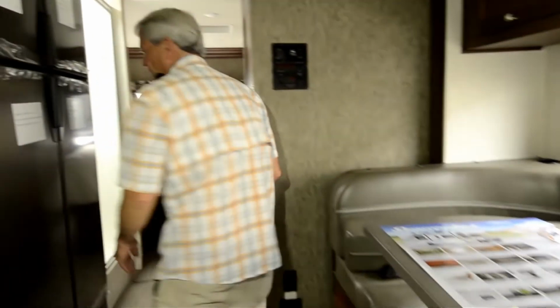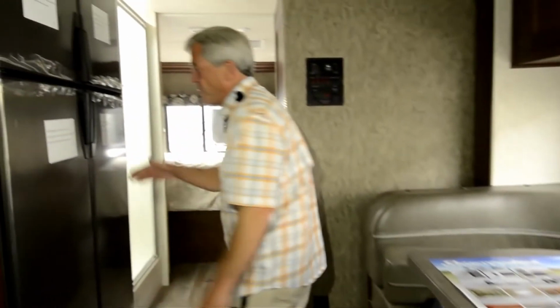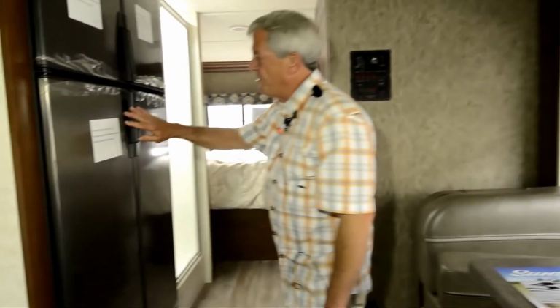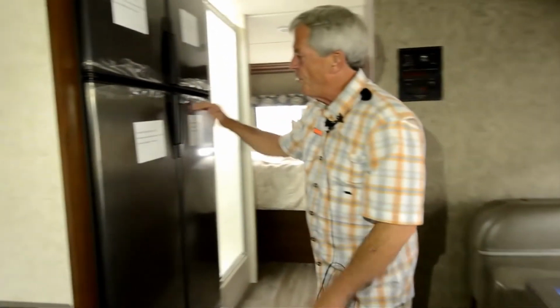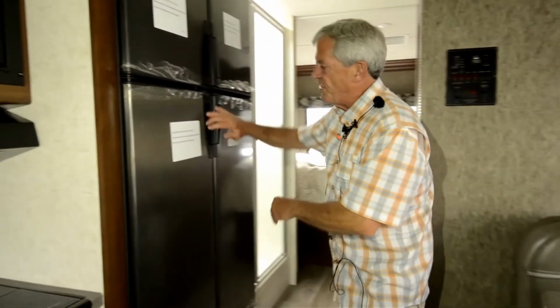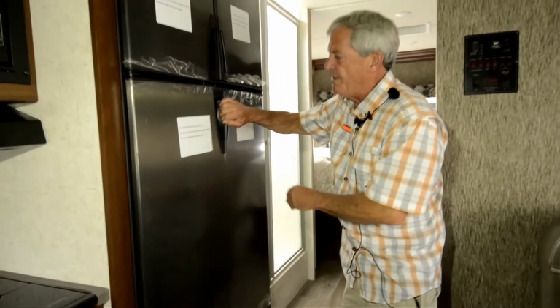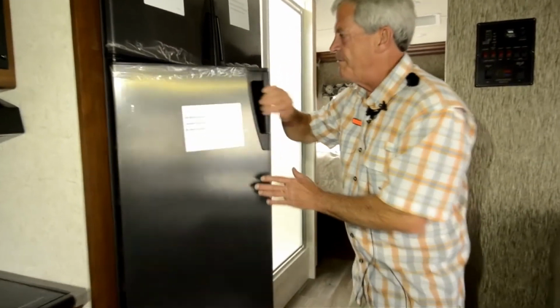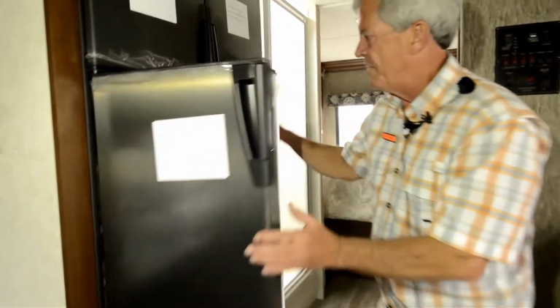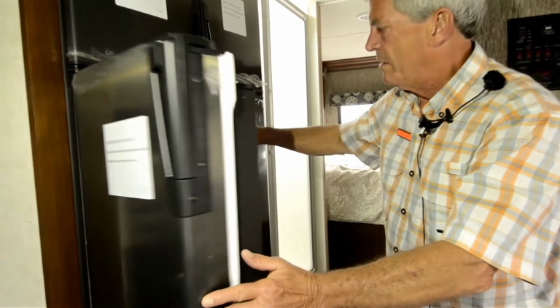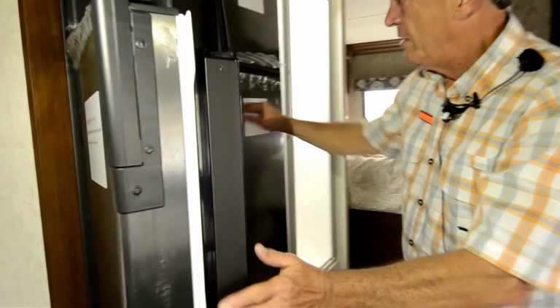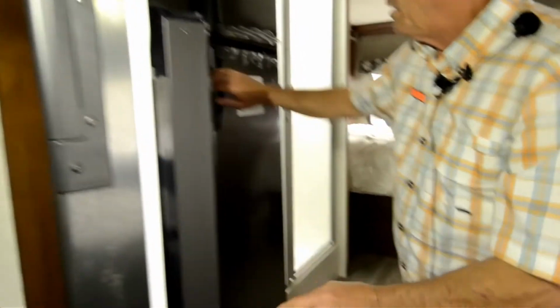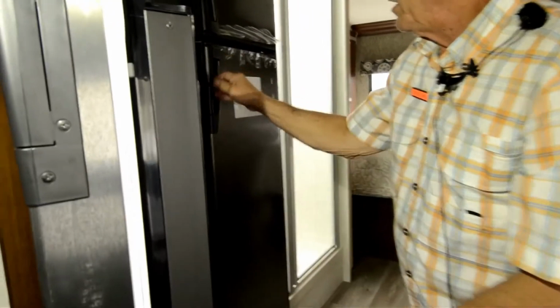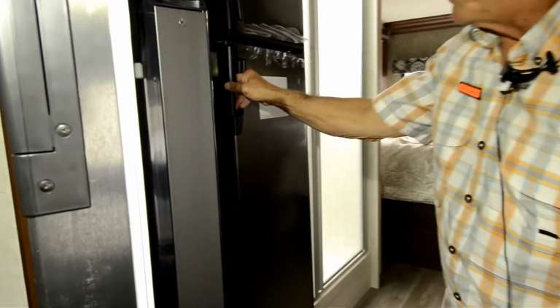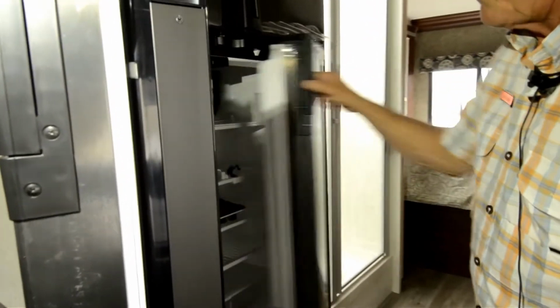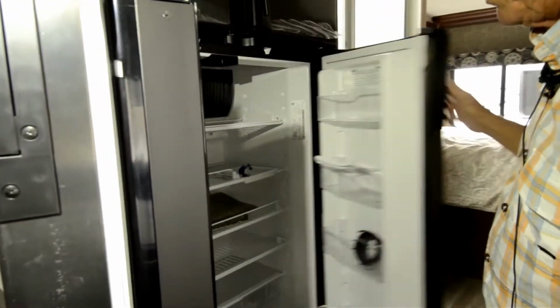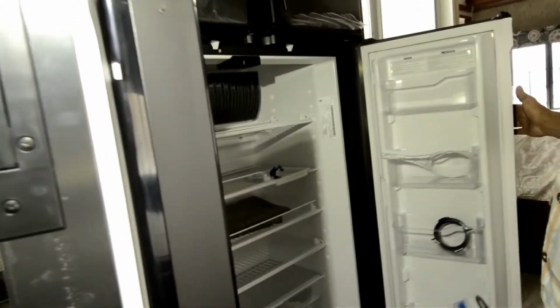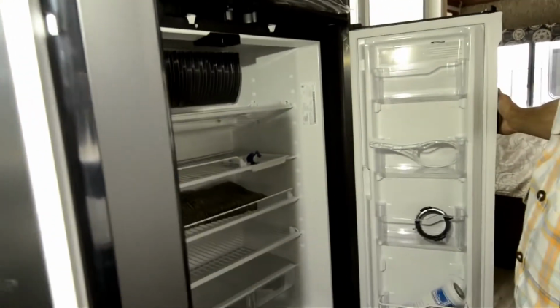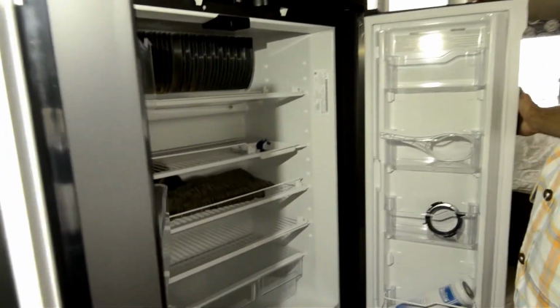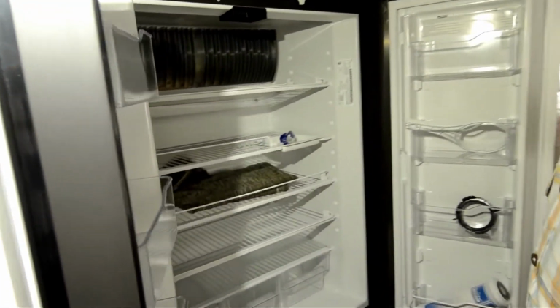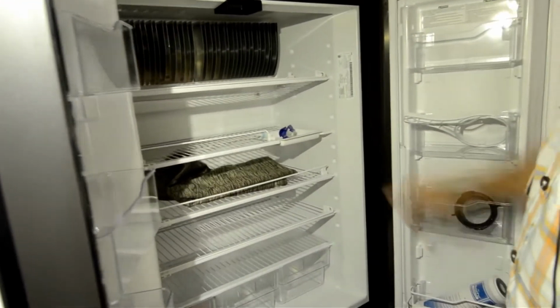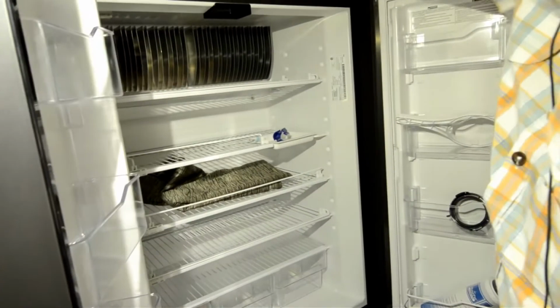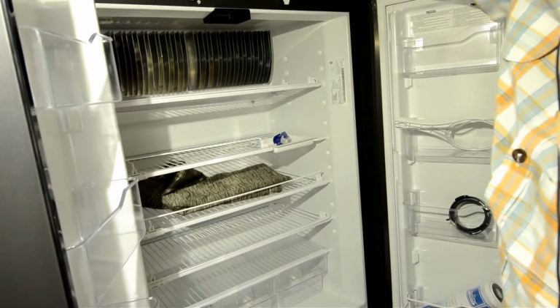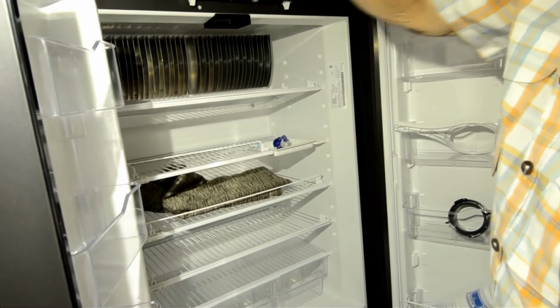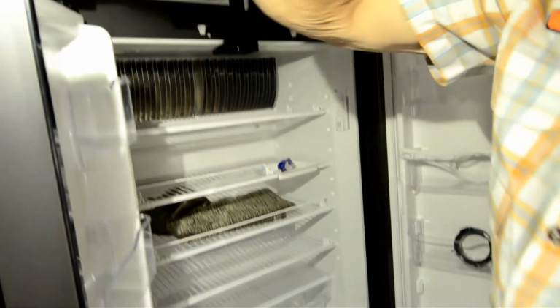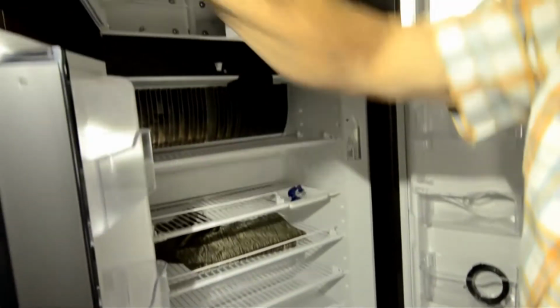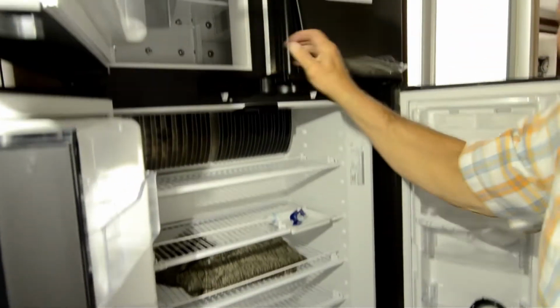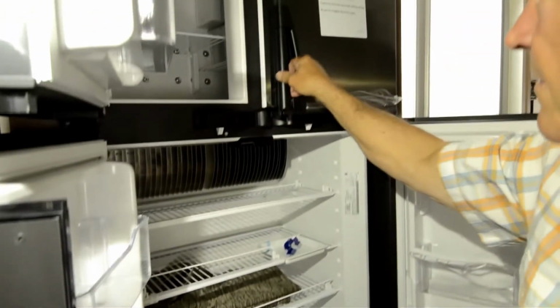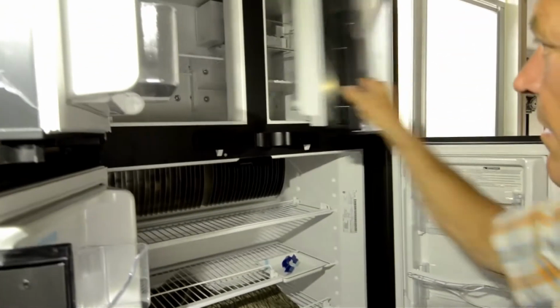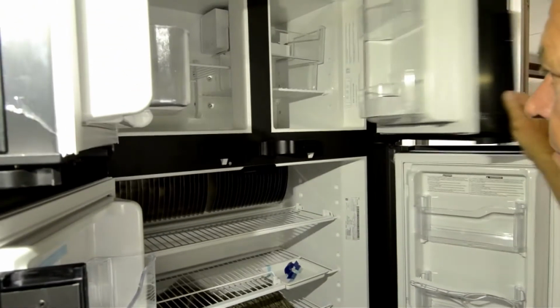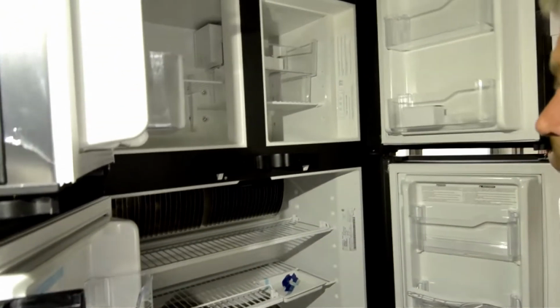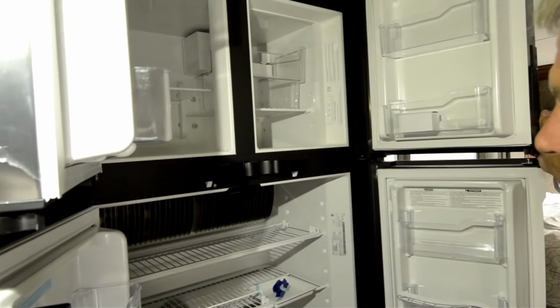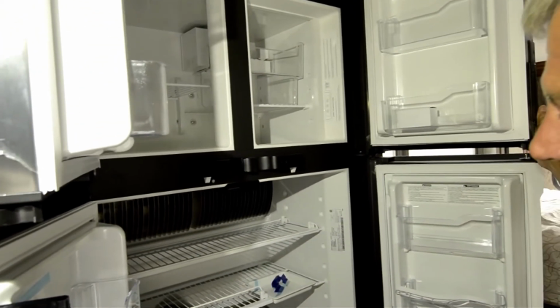Full extension drawers underneath the booth on both sides. We've also upgraded to the four-door refrigerator, giving you 12 cubic feet of storage area with an ice maker.